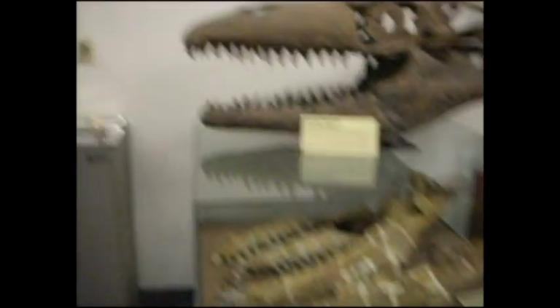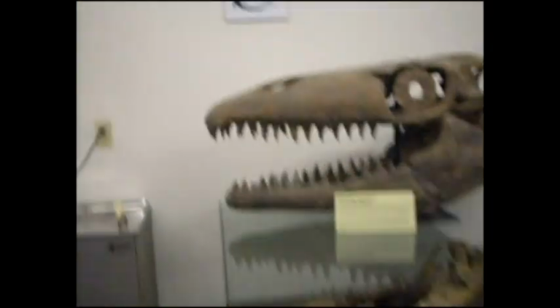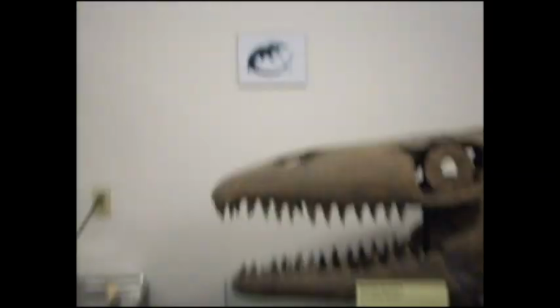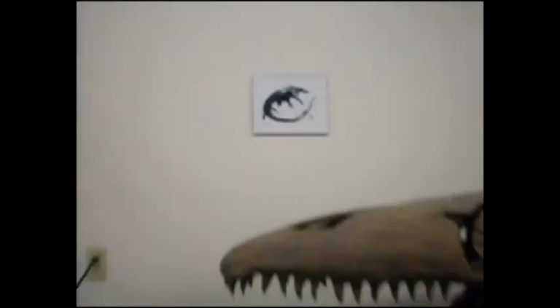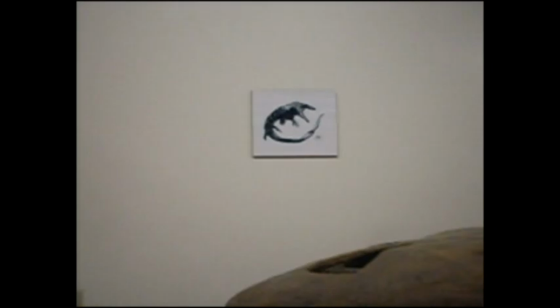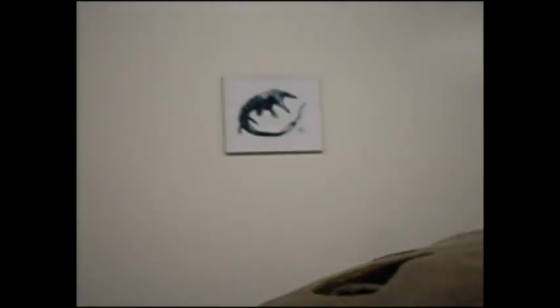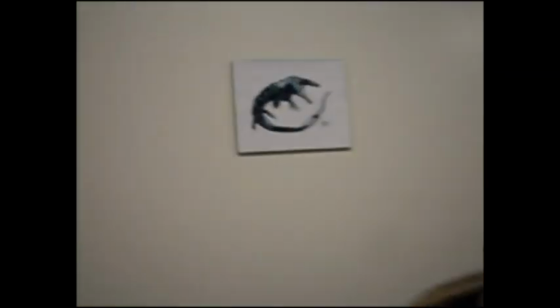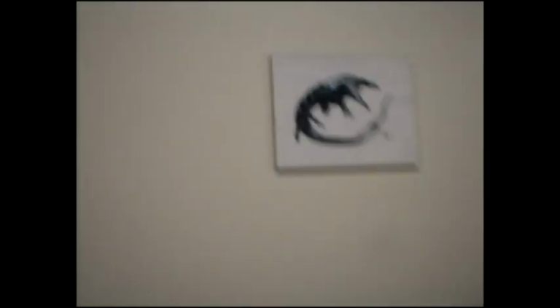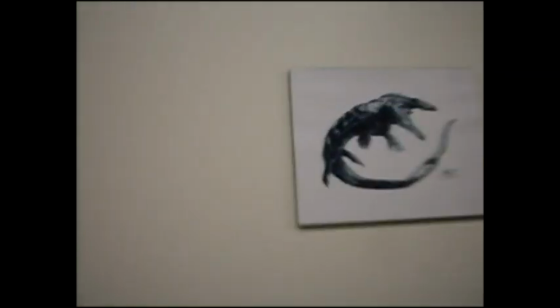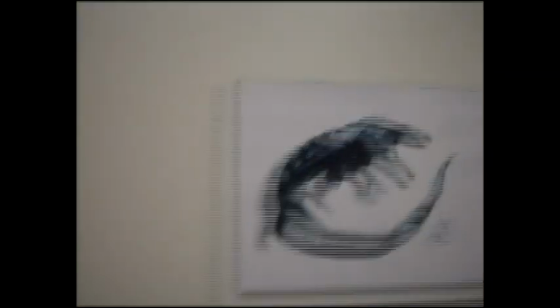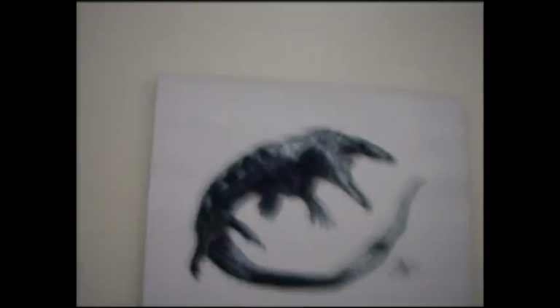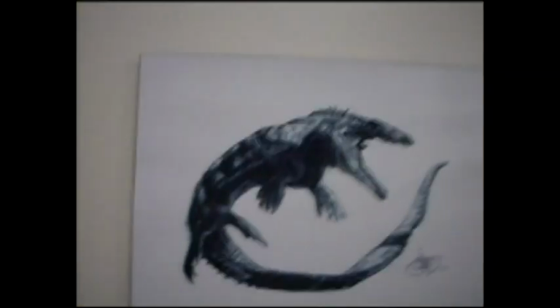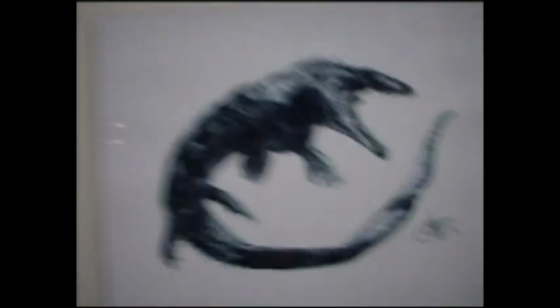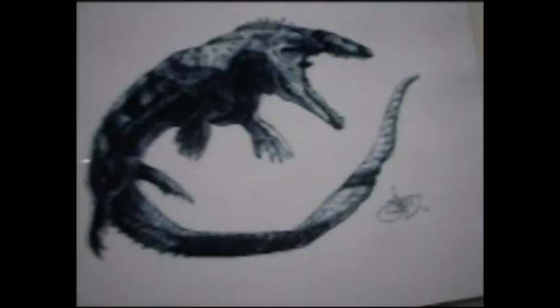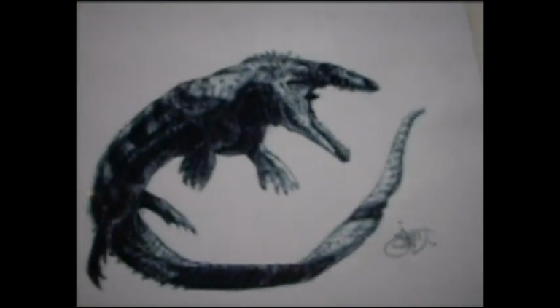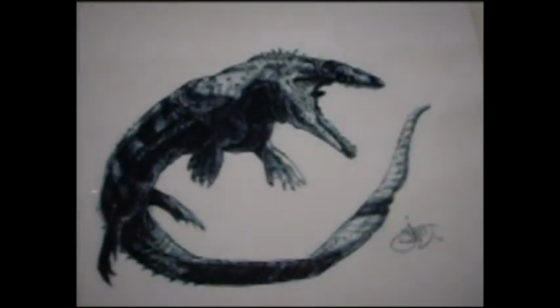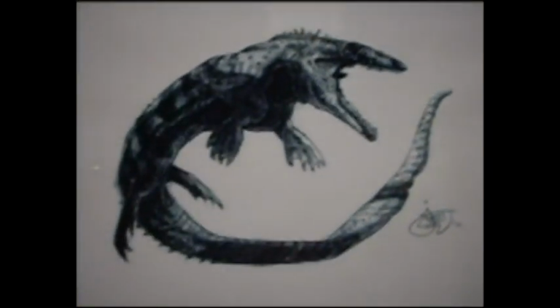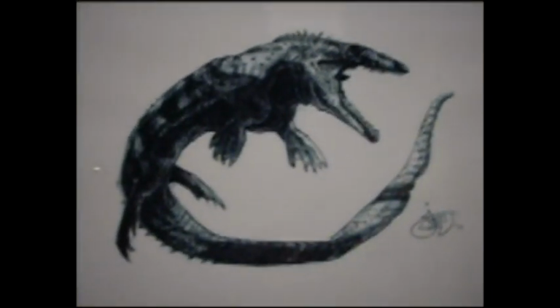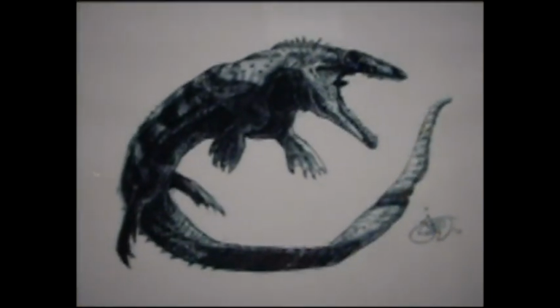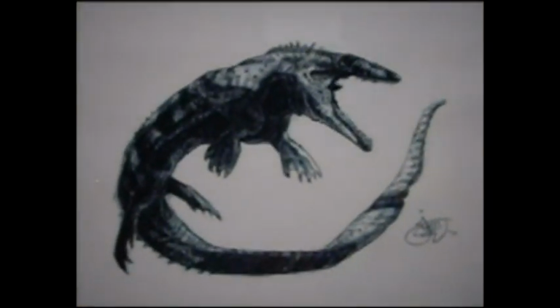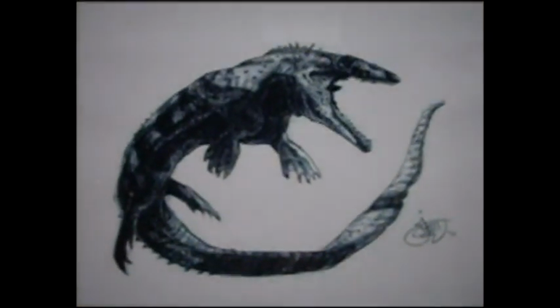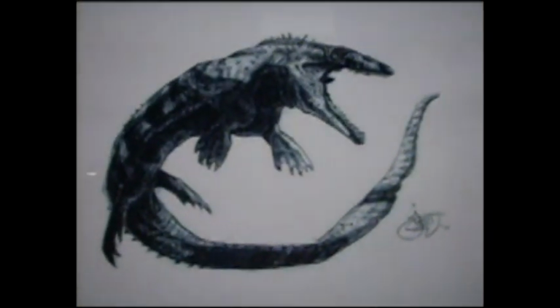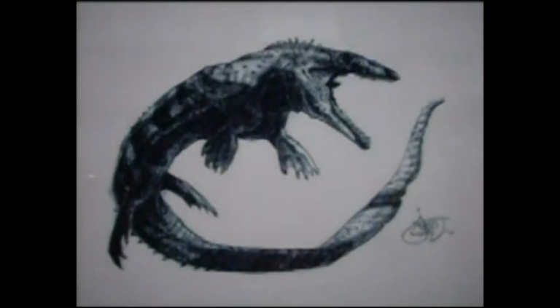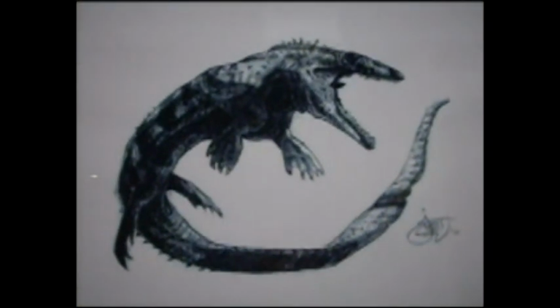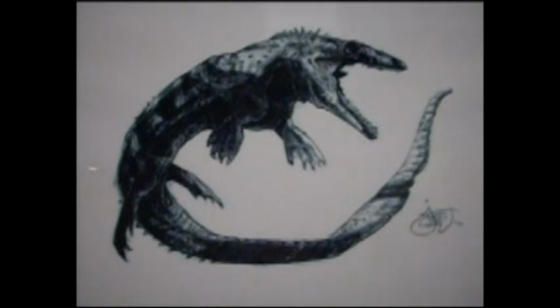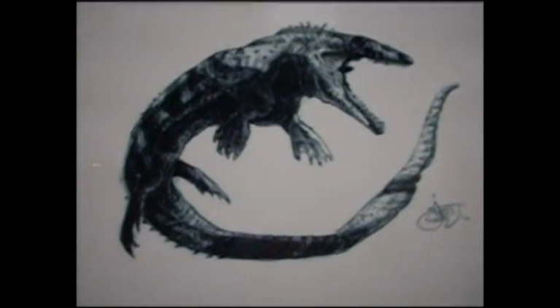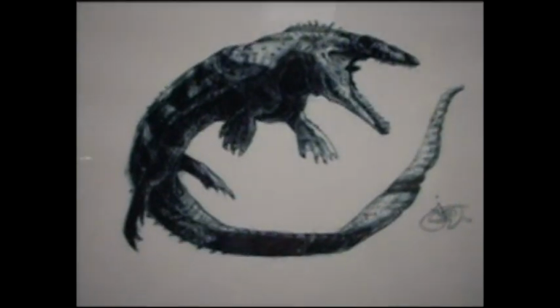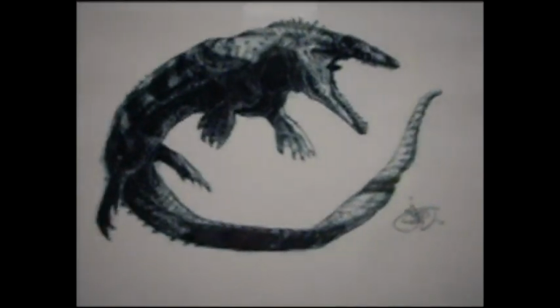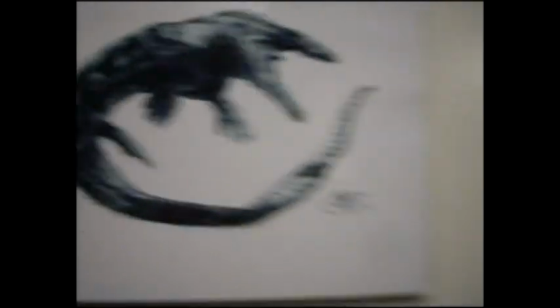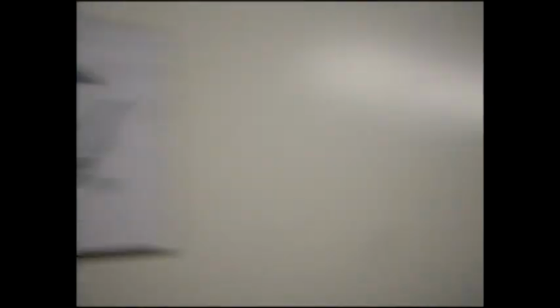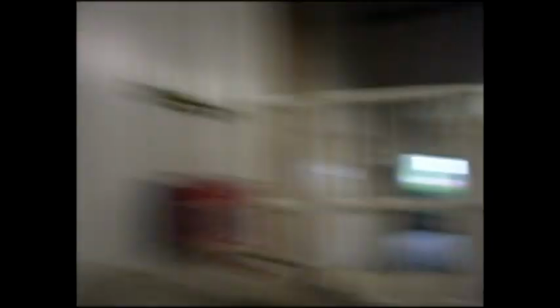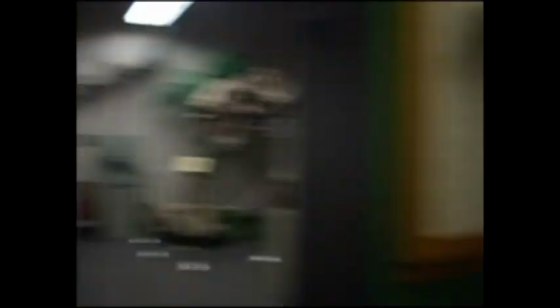And here's my illustration. I've got Pronathodon. Moving on to the next one.